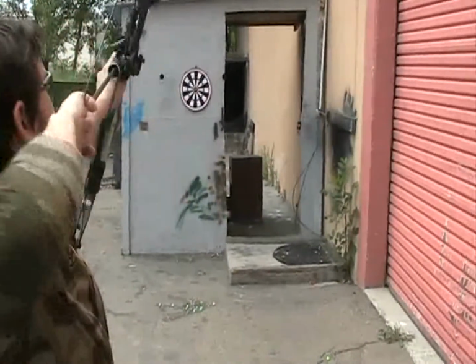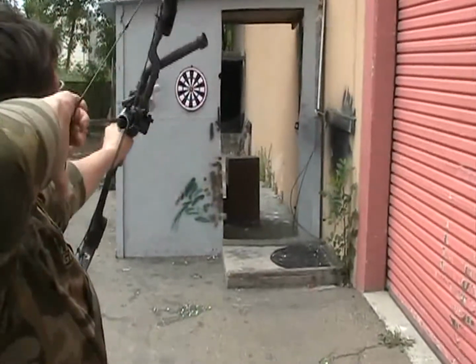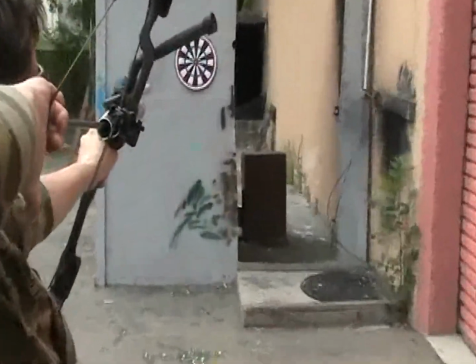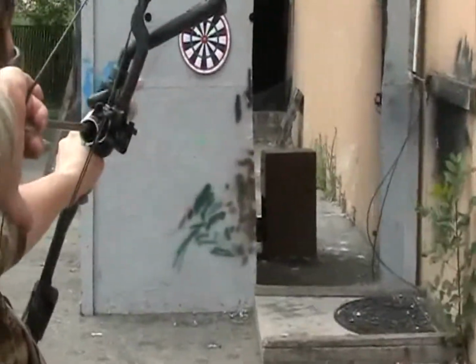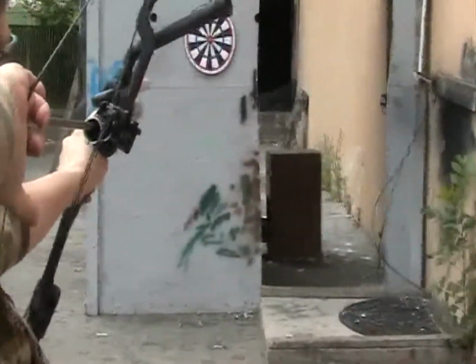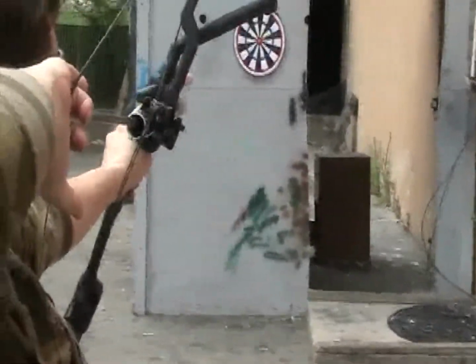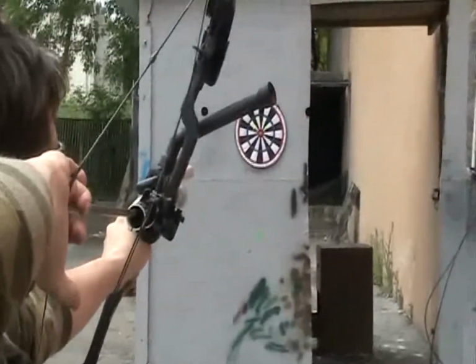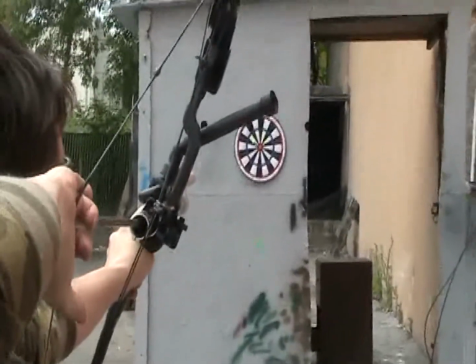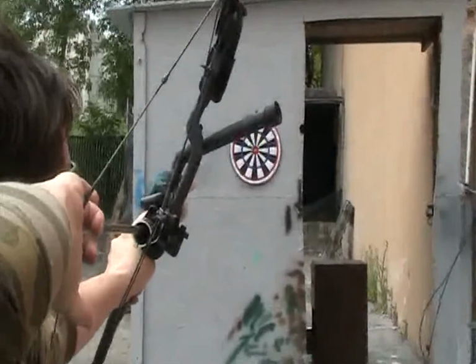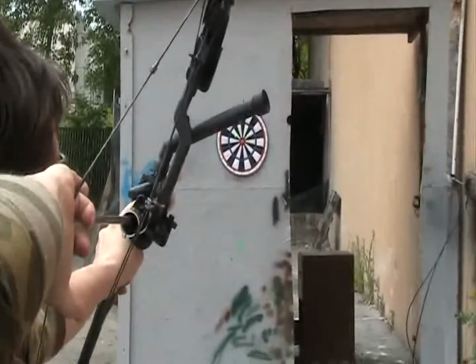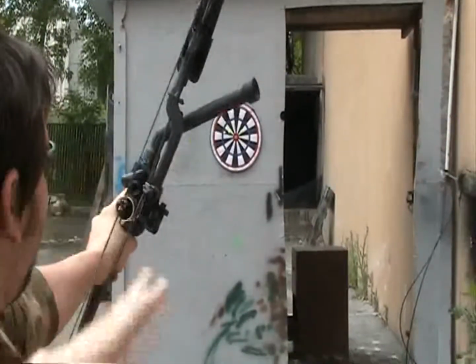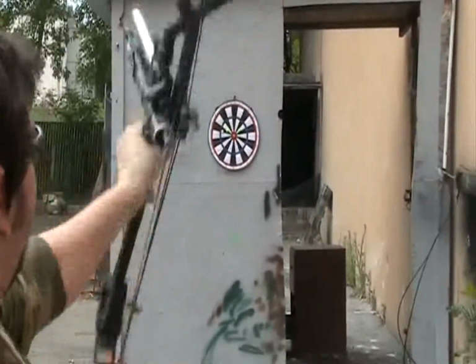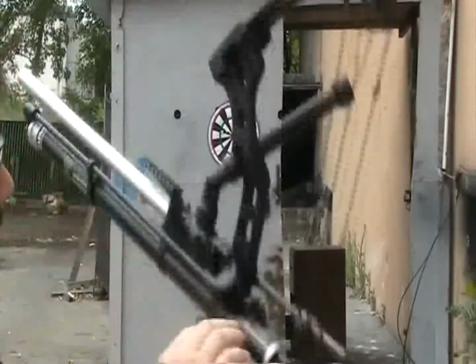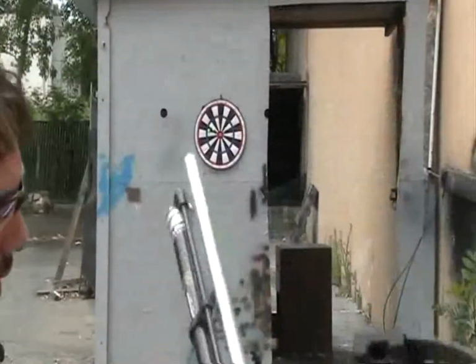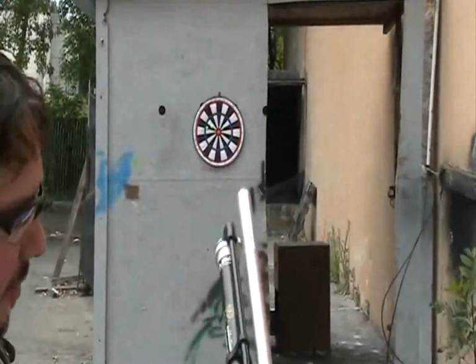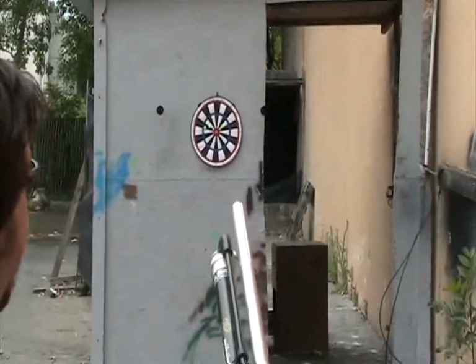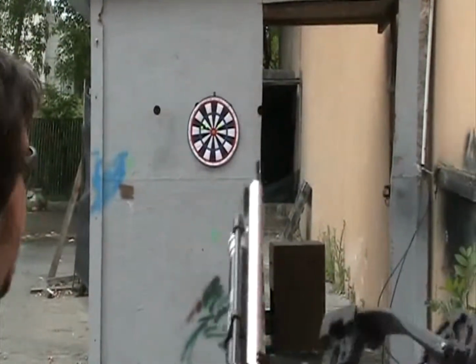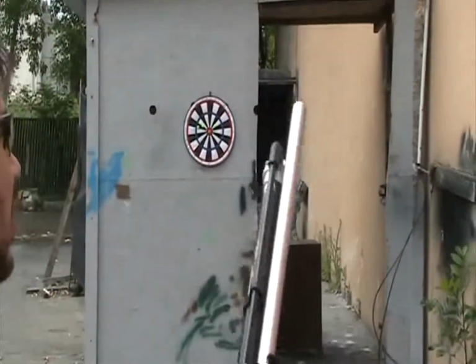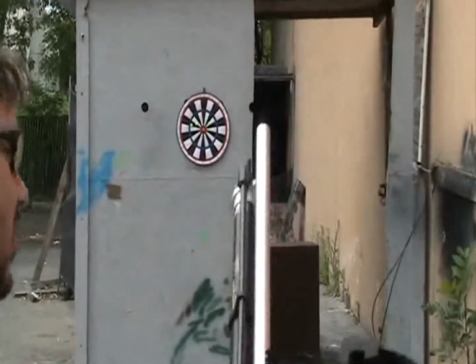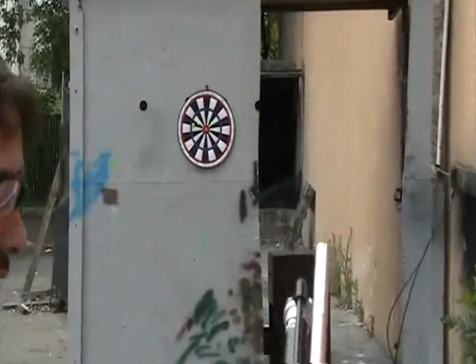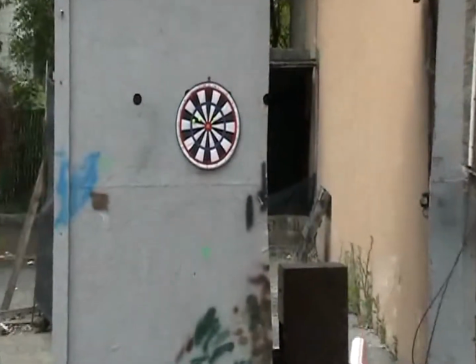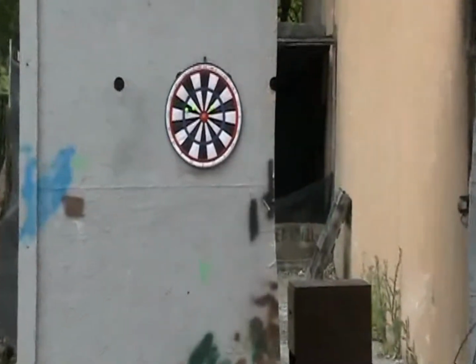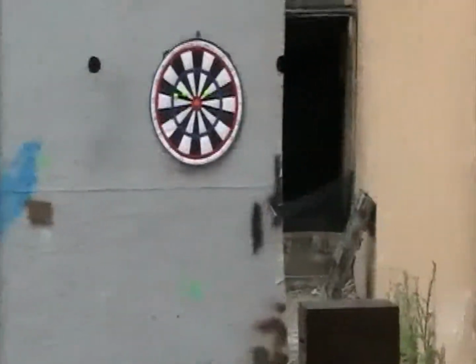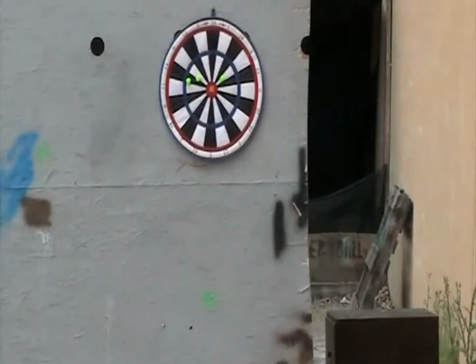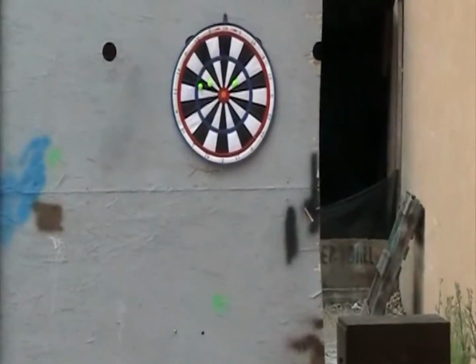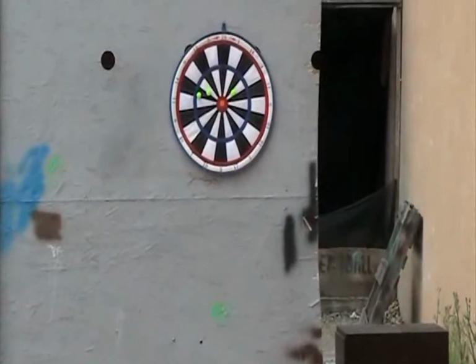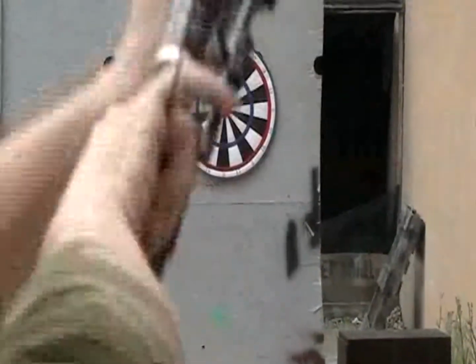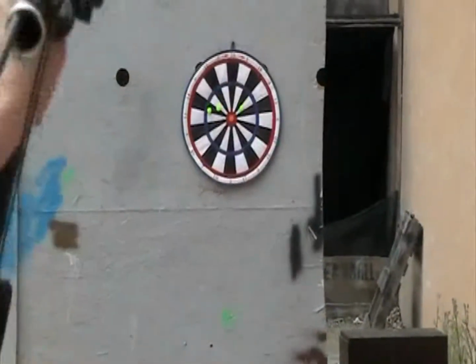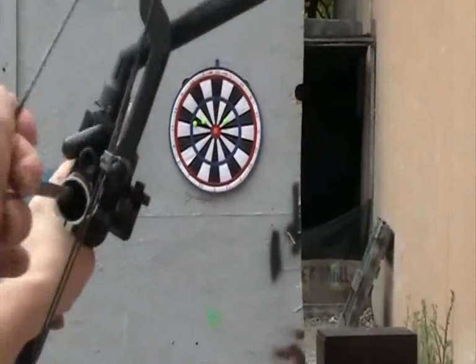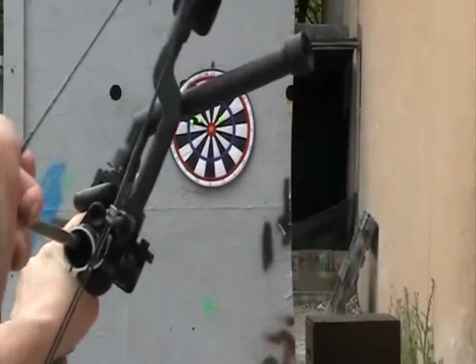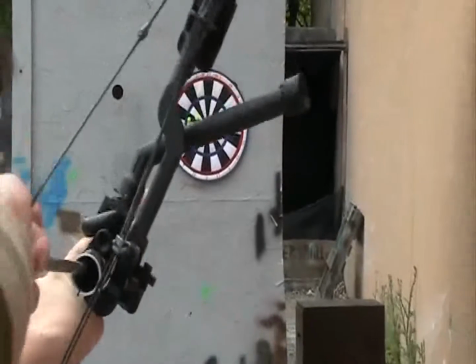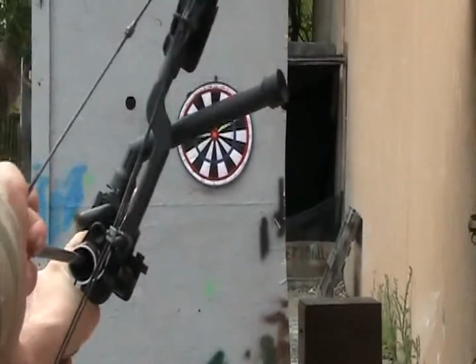Now this is, I believe, a 60-pound pull, so it is a bit challenging. And as you get used to it, accuracy is quite good. Velocity, you're looking at about 280 to 300 feet per second, so it is comparable to any standard marker.